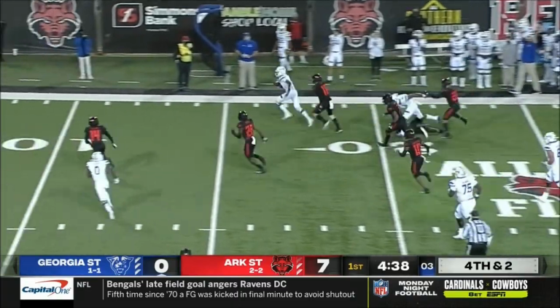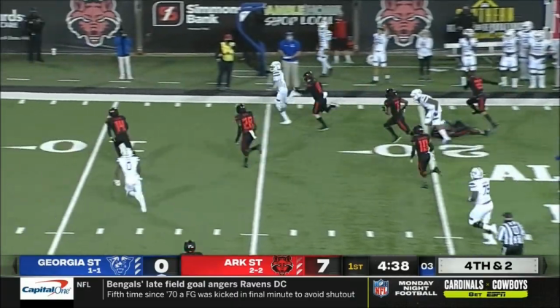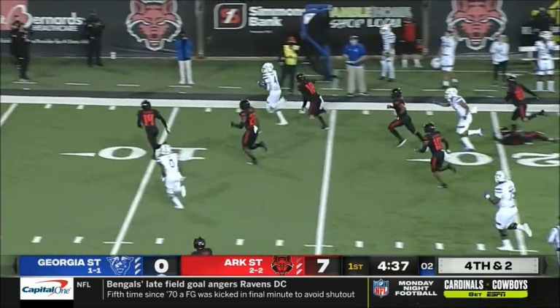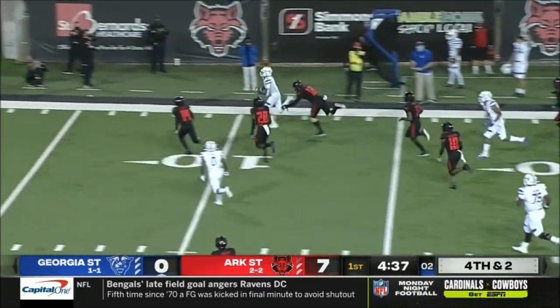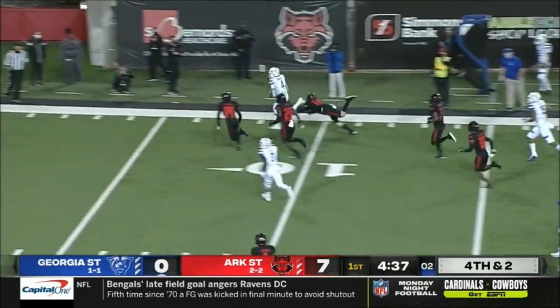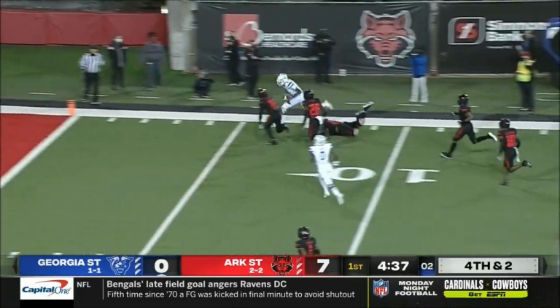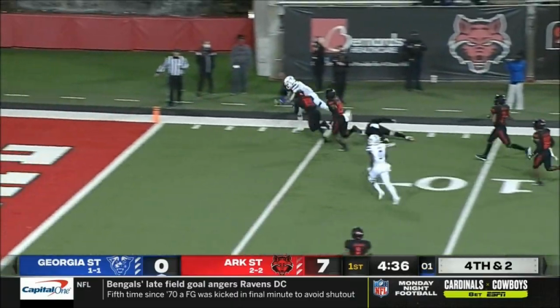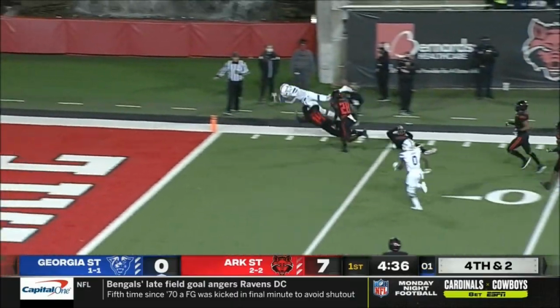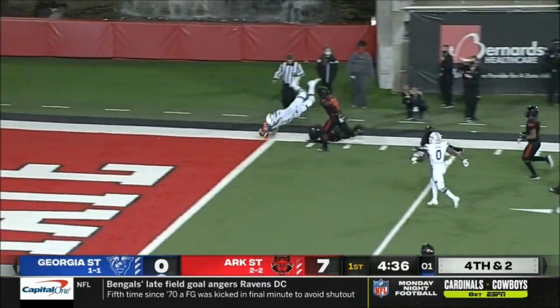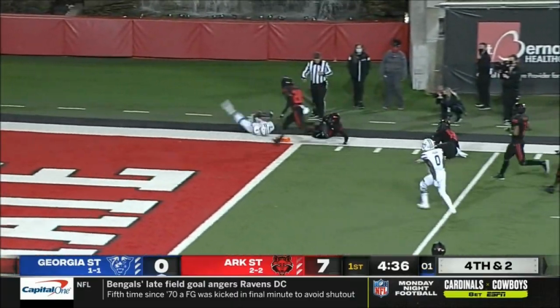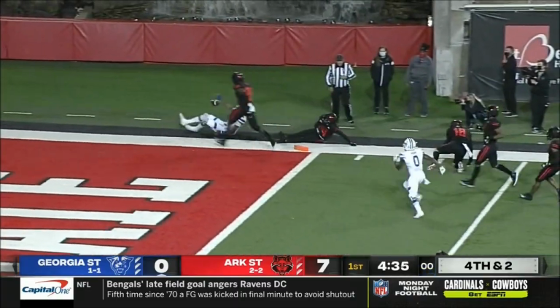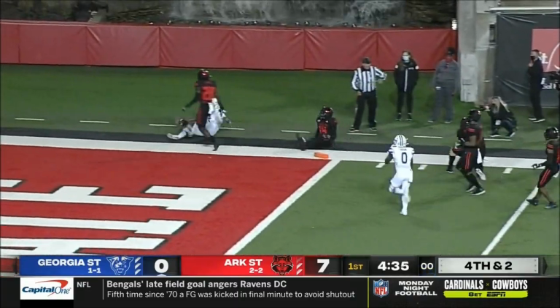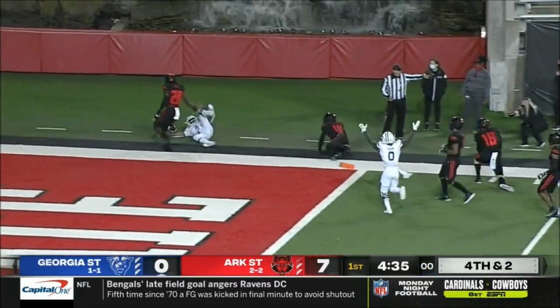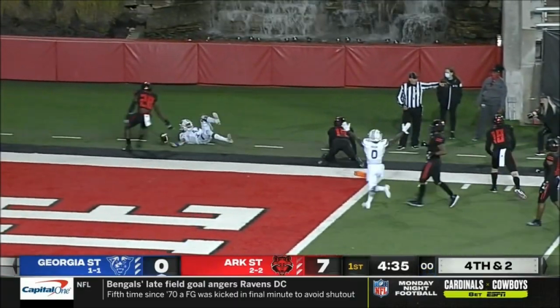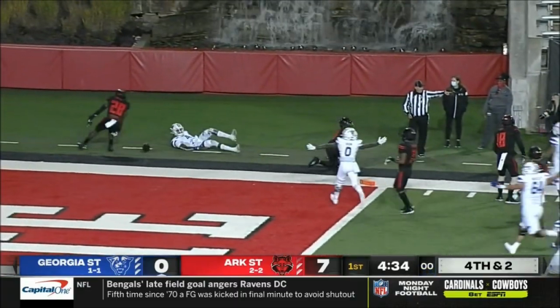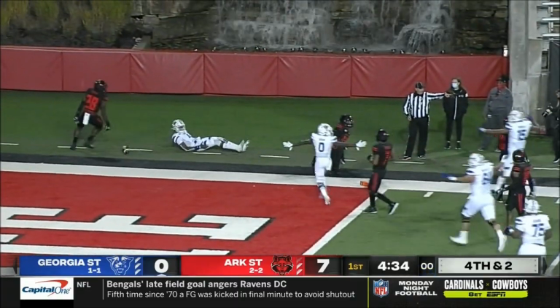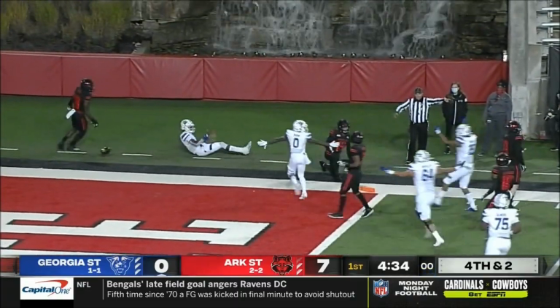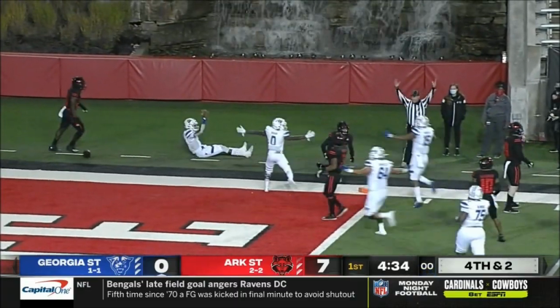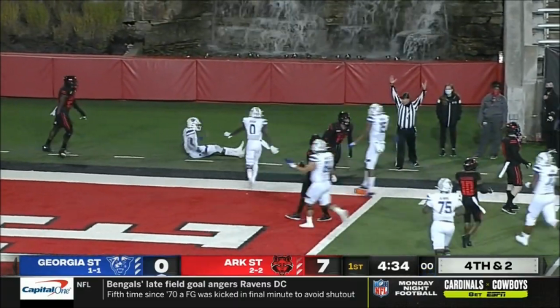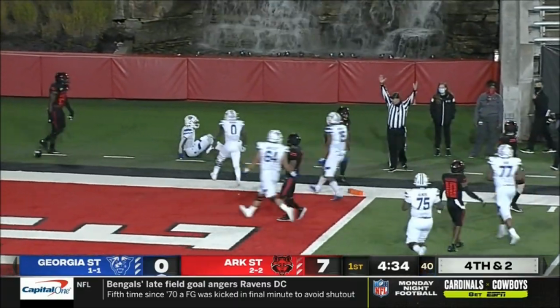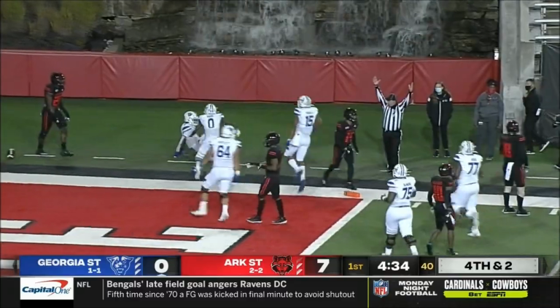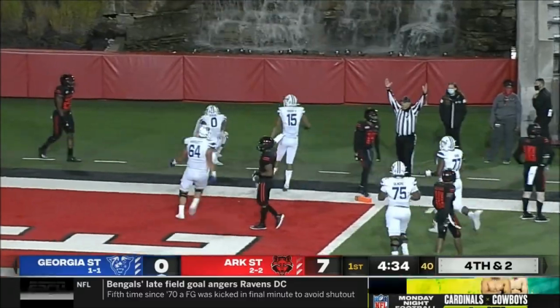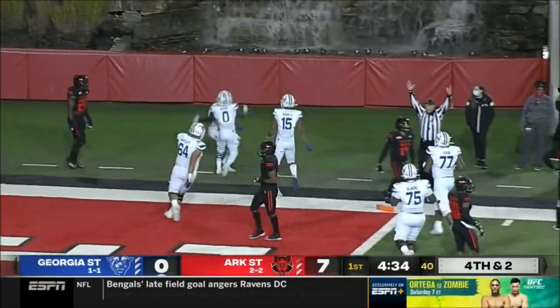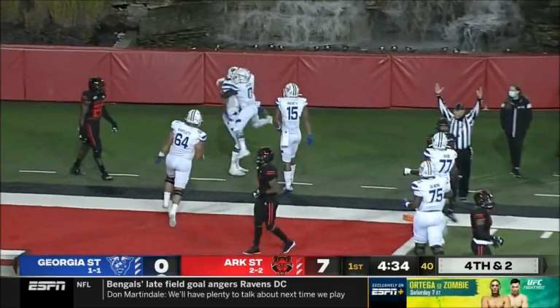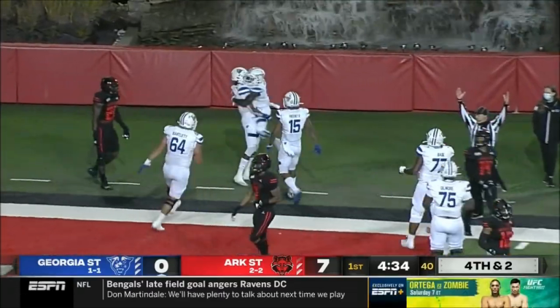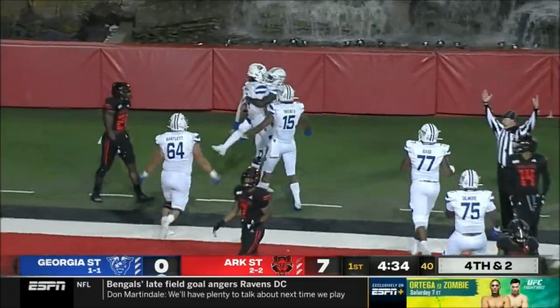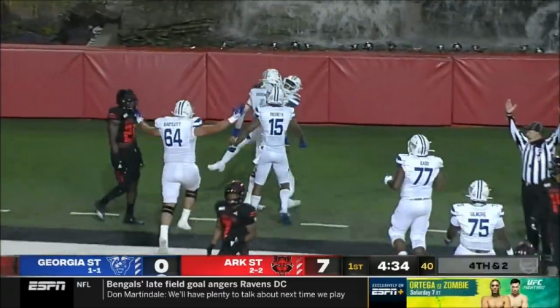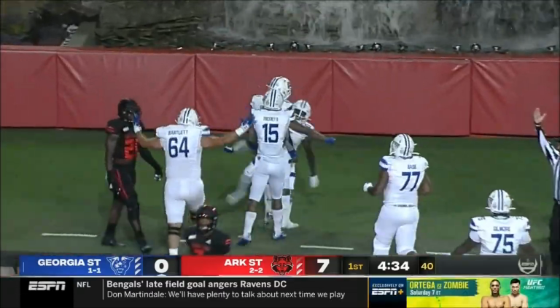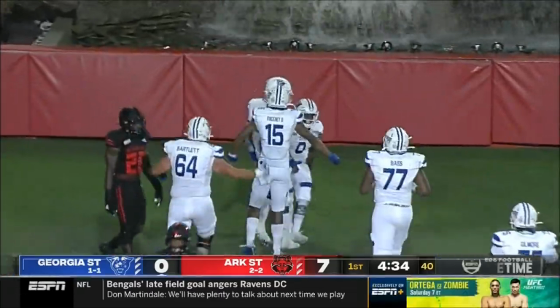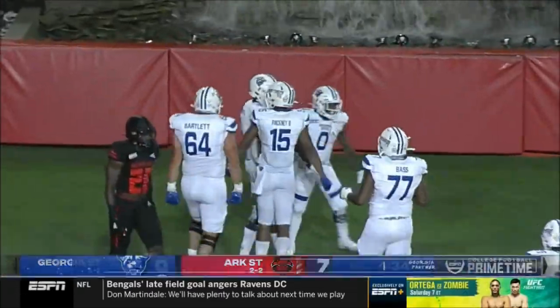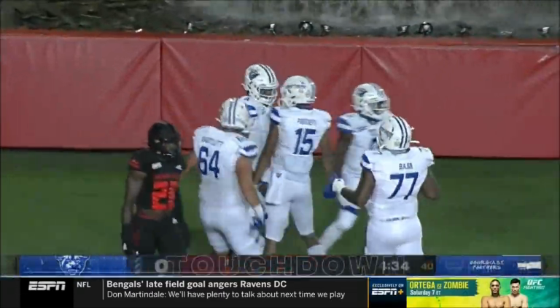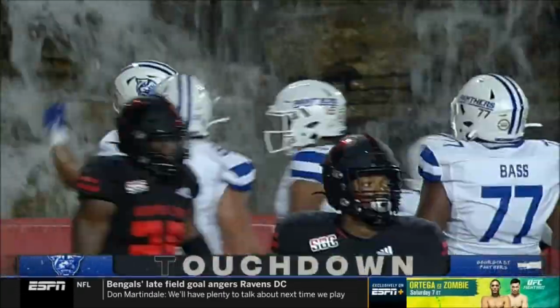Calling for a blocker, more than the two yards needed. And Quad Brown stretches — touchdown, Georgia State.